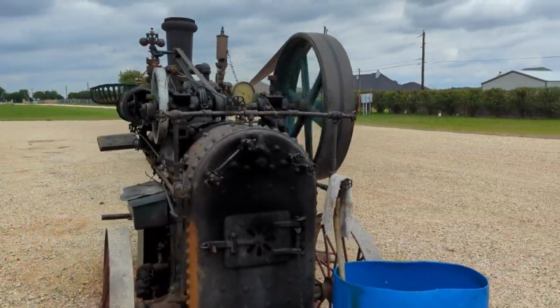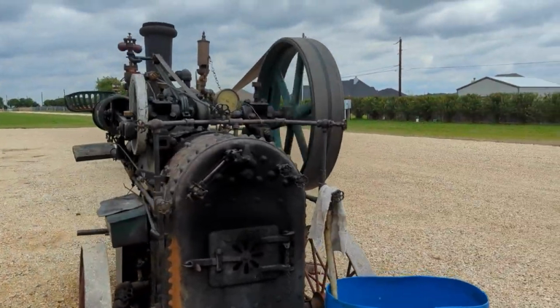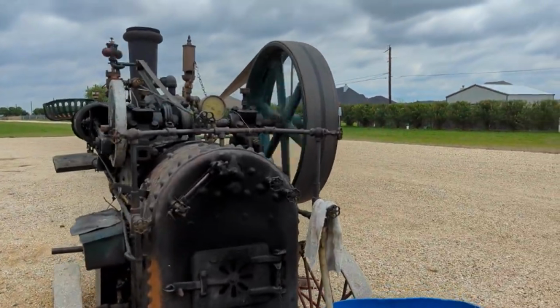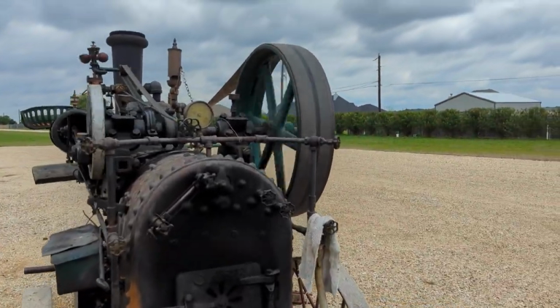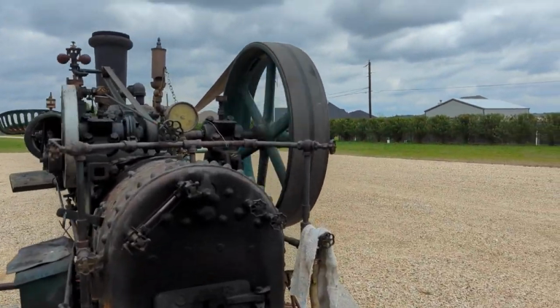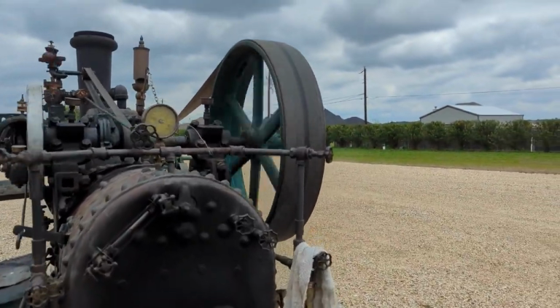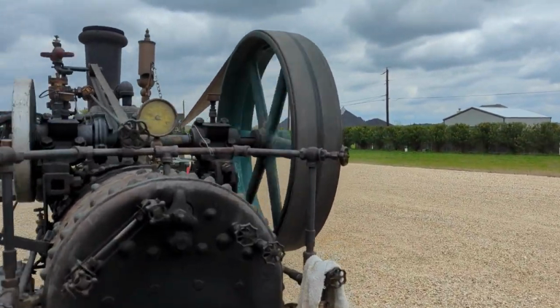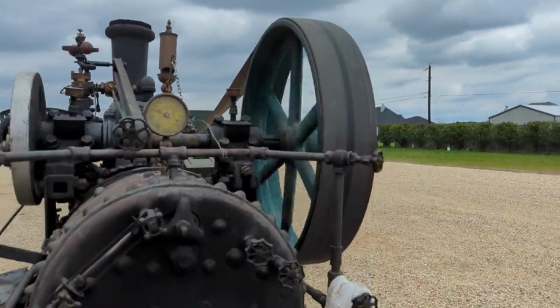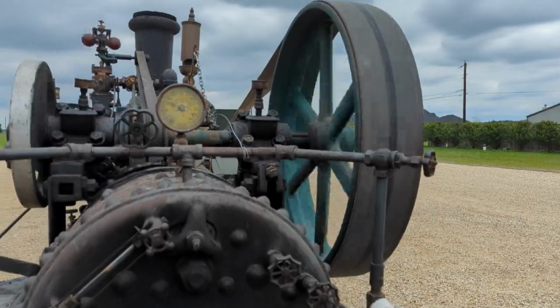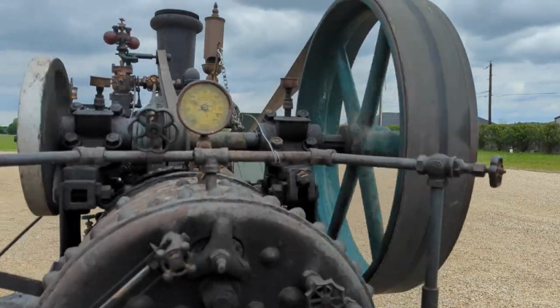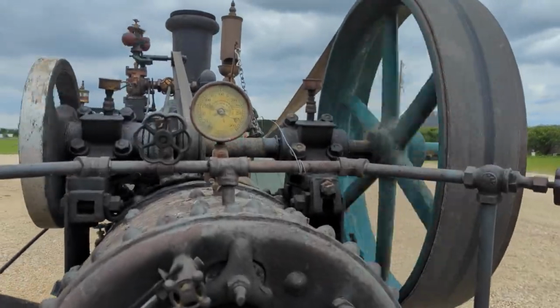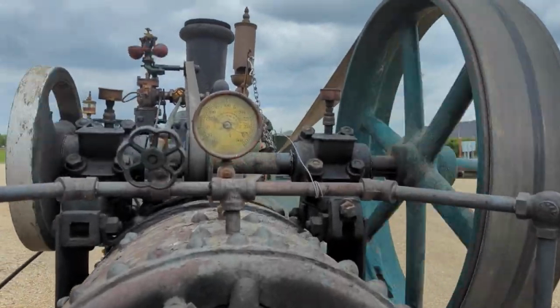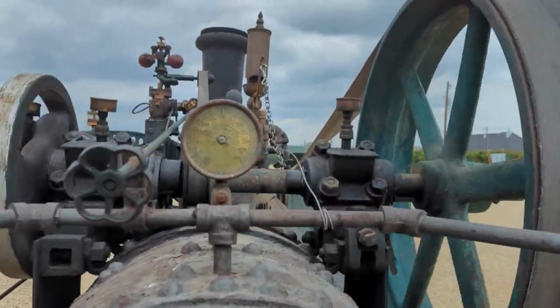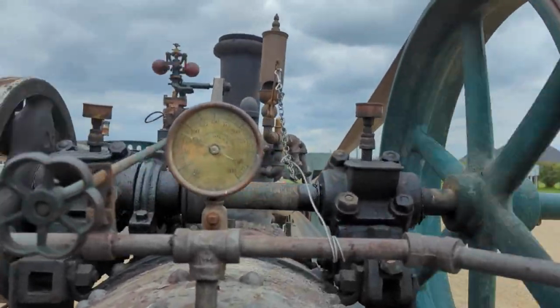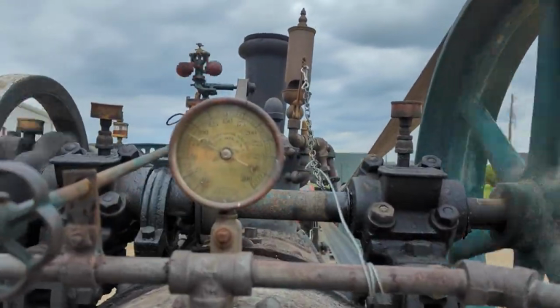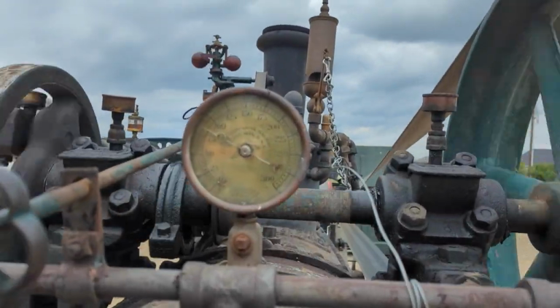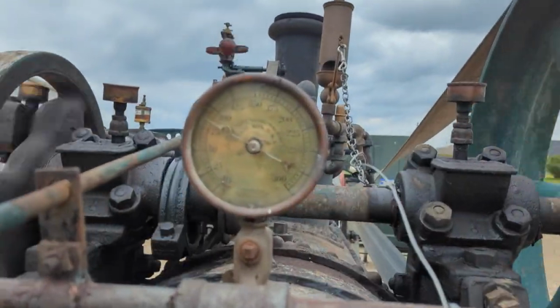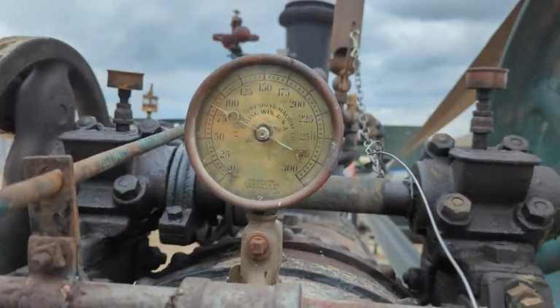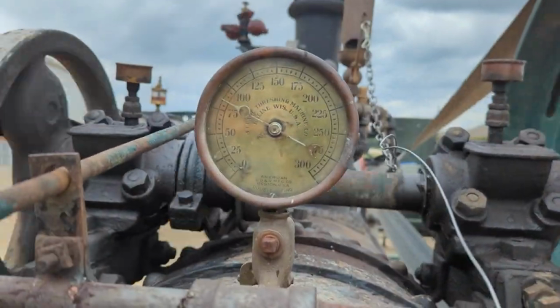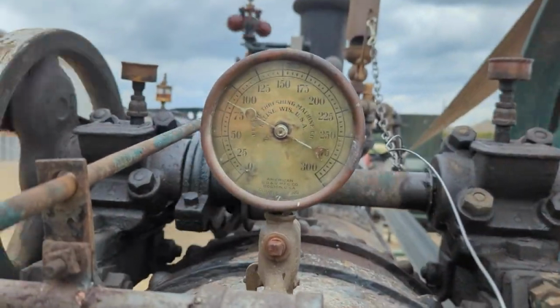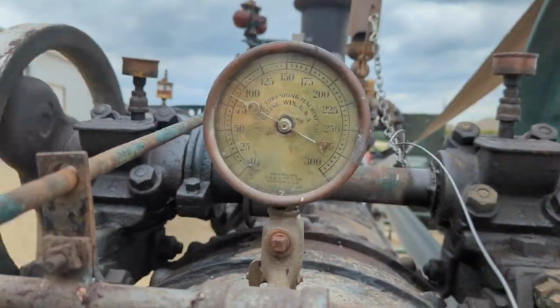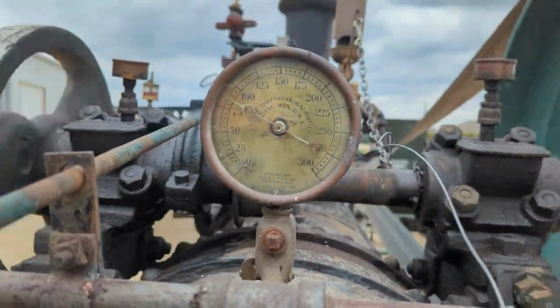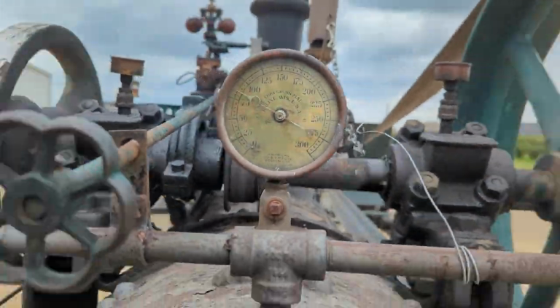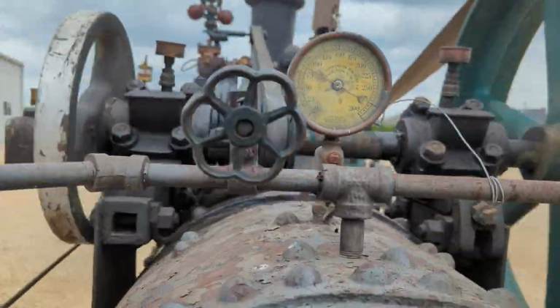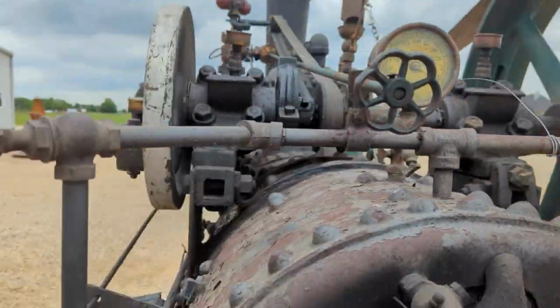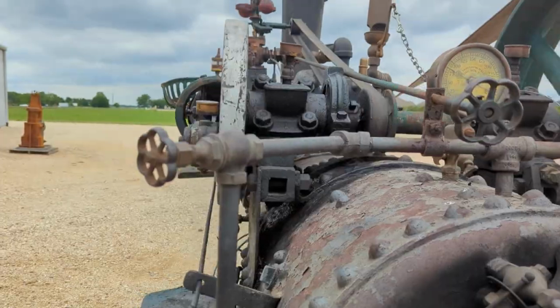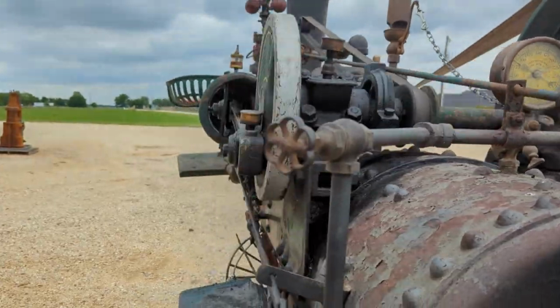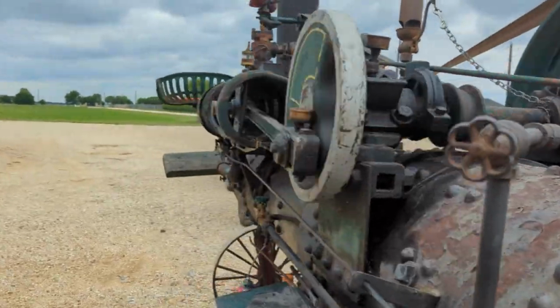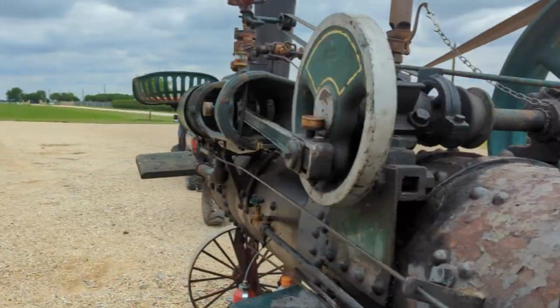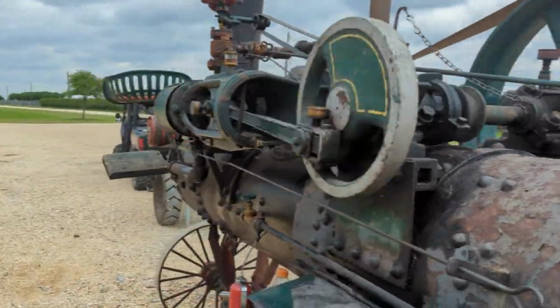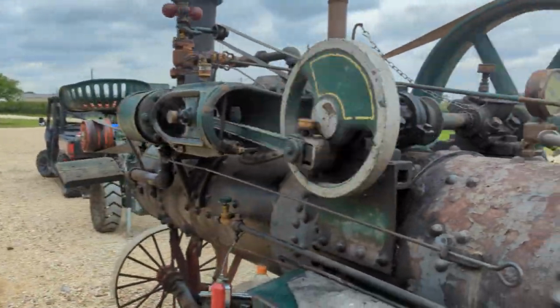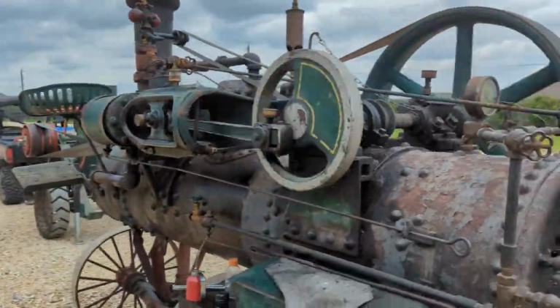Running about 80, 85 psi right now. Pop-off valve for this engine is set at 100.